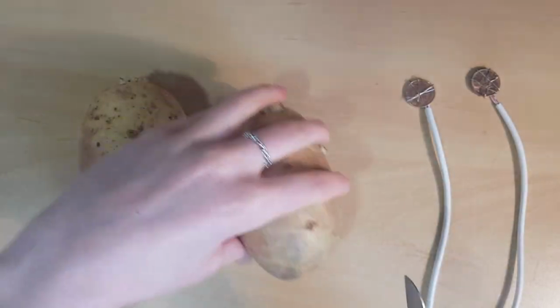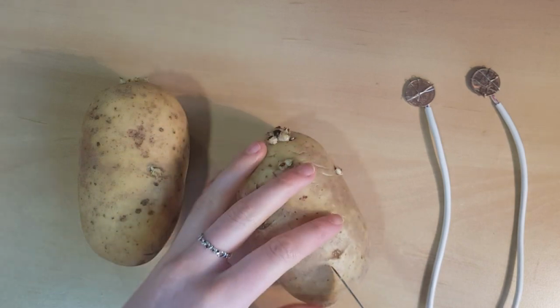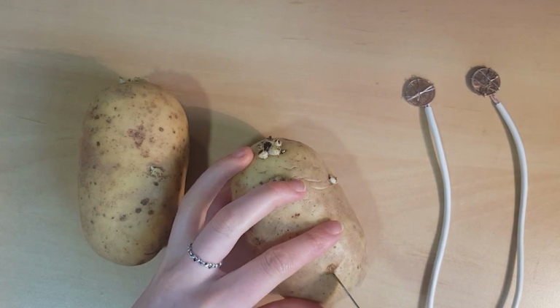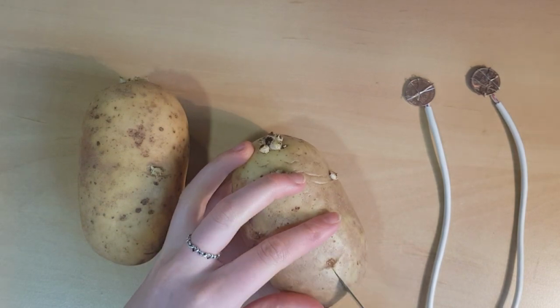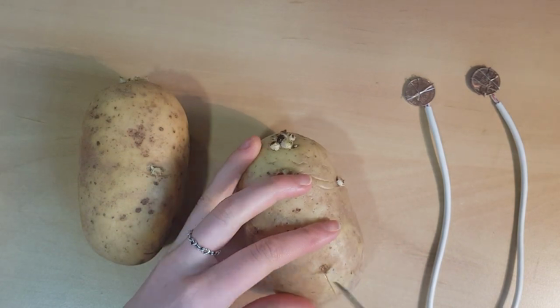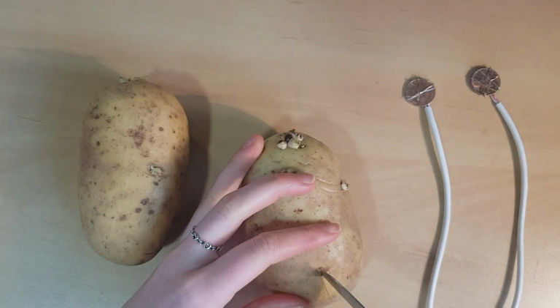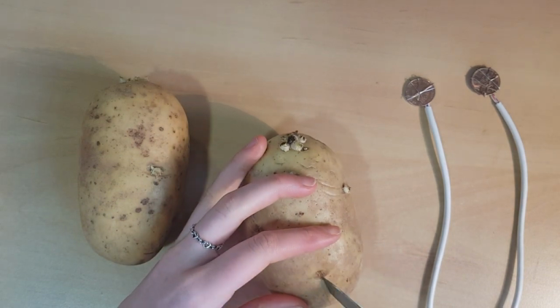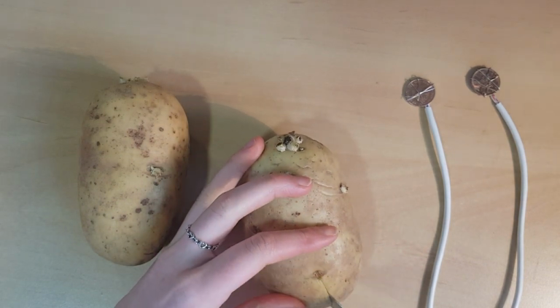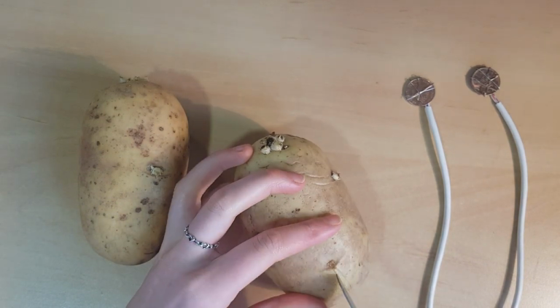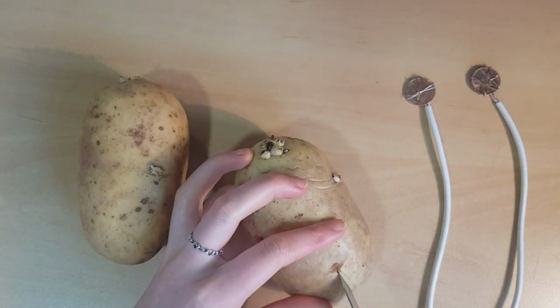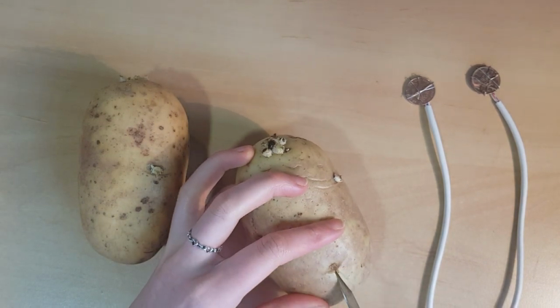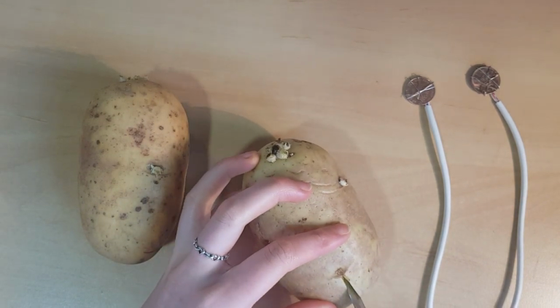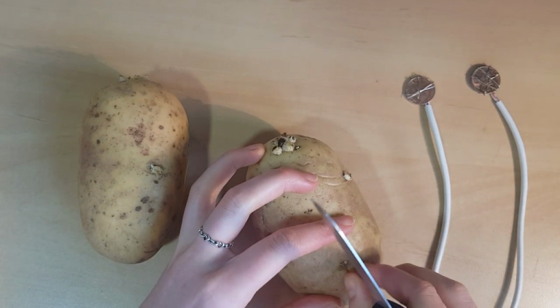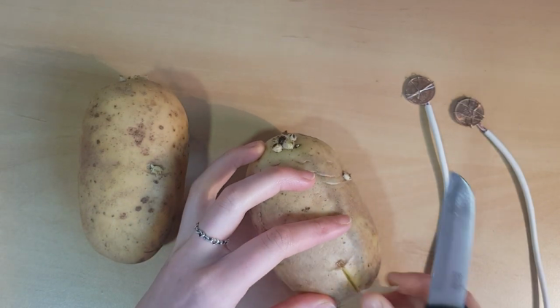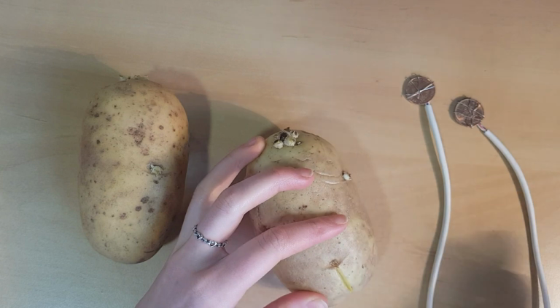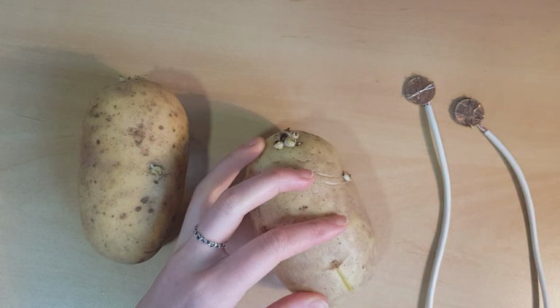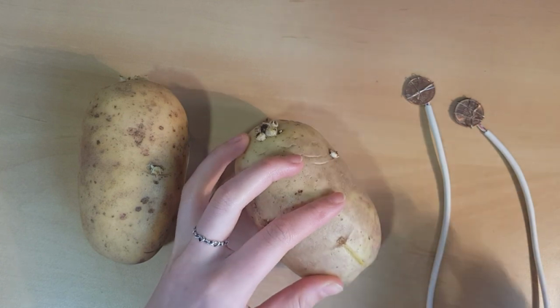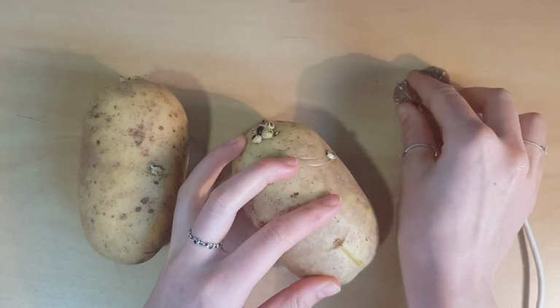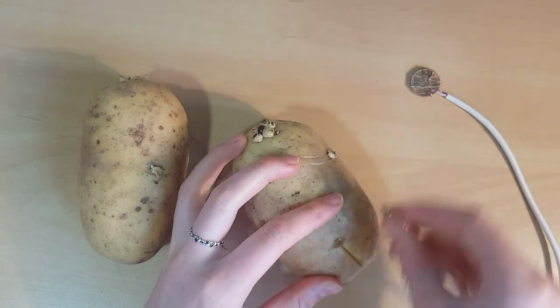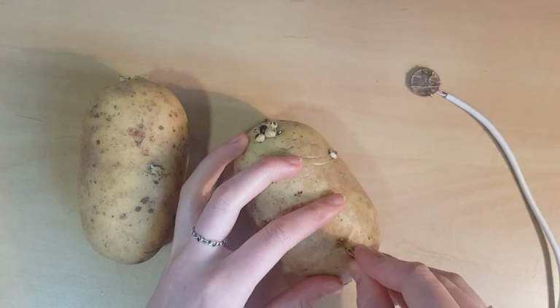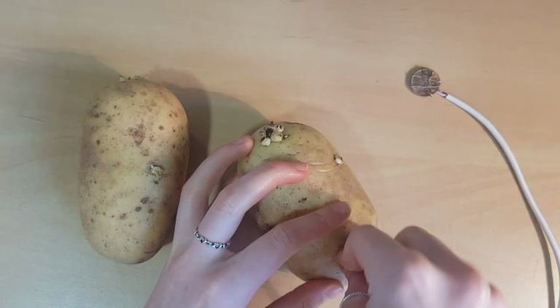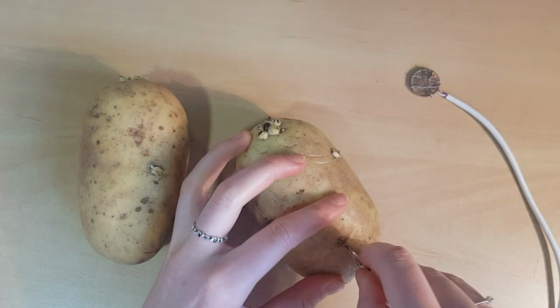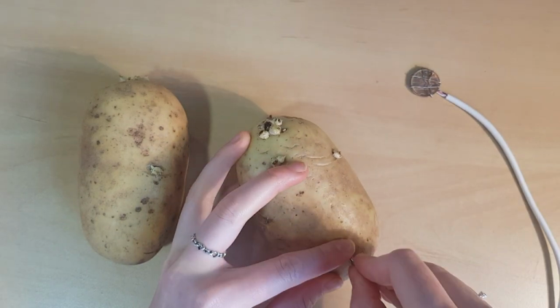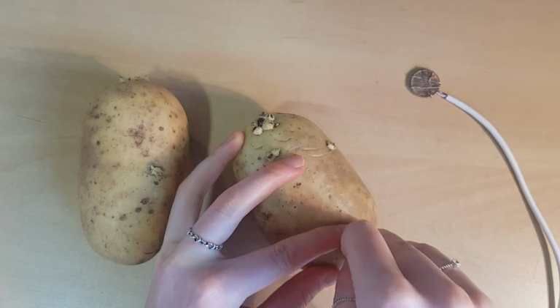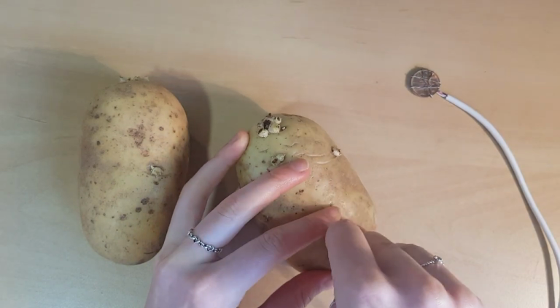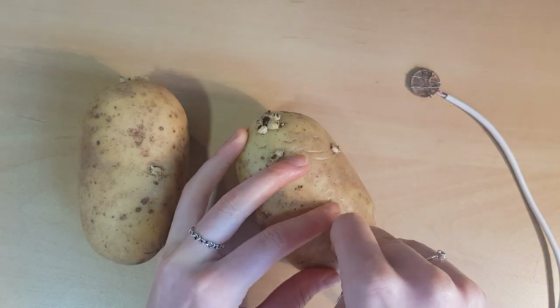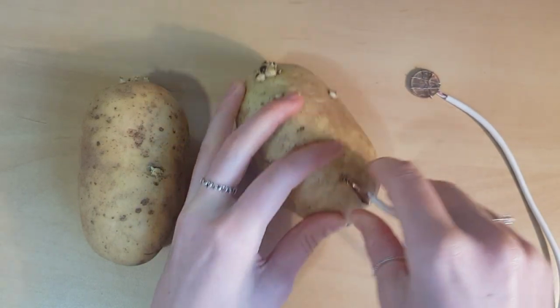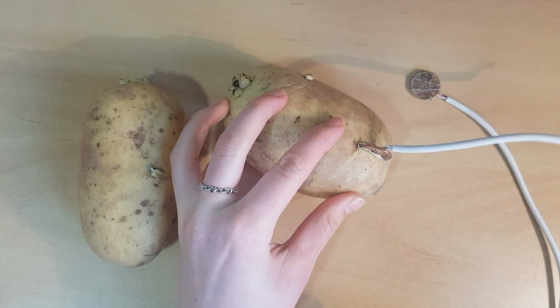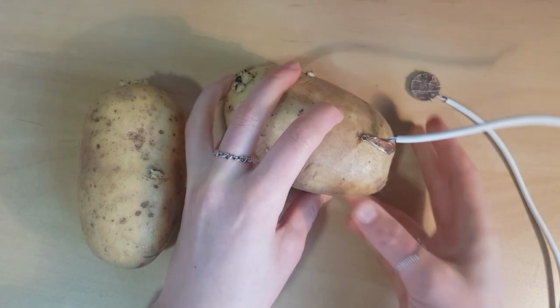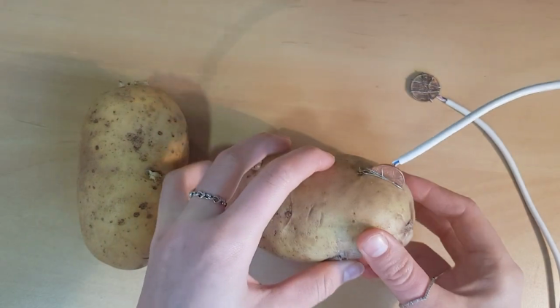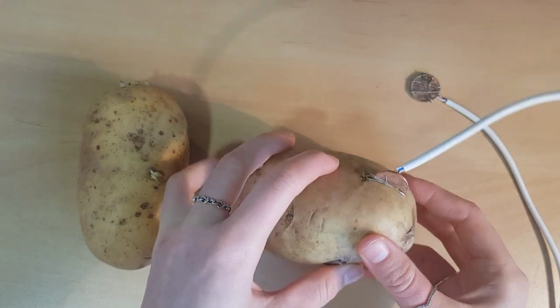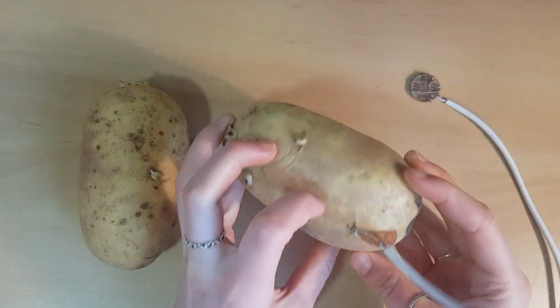Next, using the sharp knife, pierce the potato and cut a small slit into it about the size of the penny. Then insert the coin and the copper wires into the potato. Repeat this with the second potato and coin.